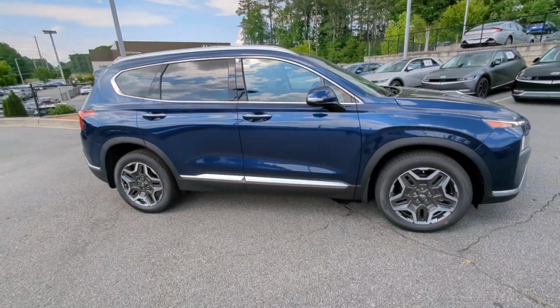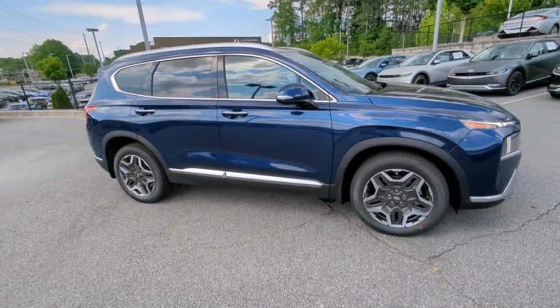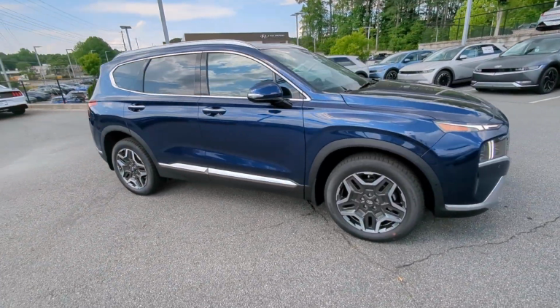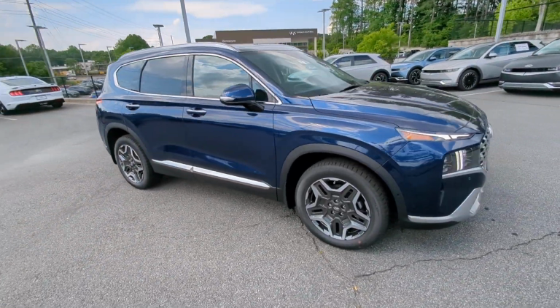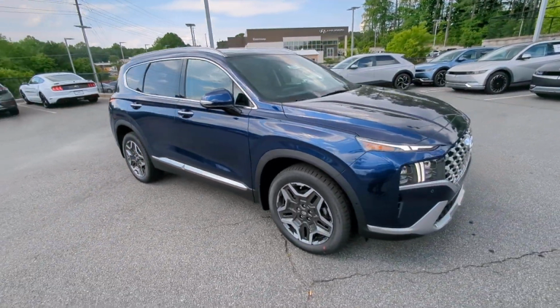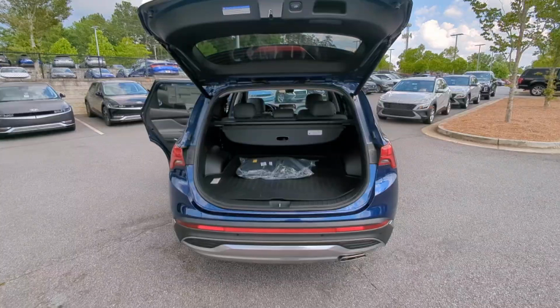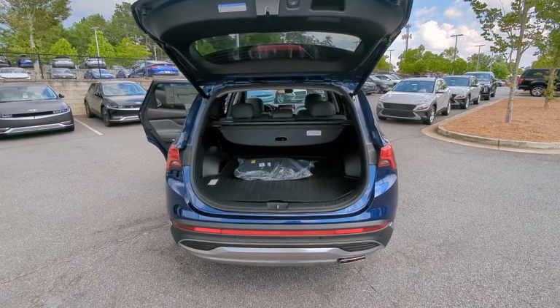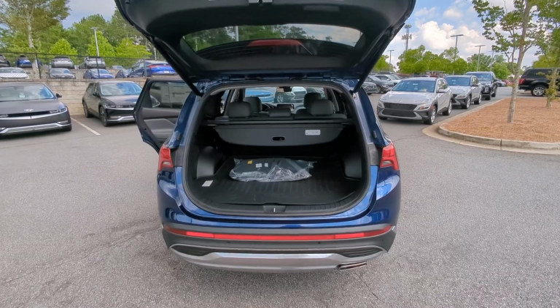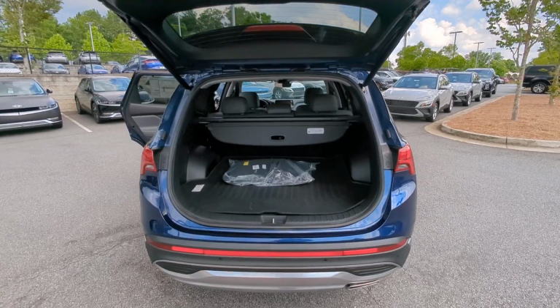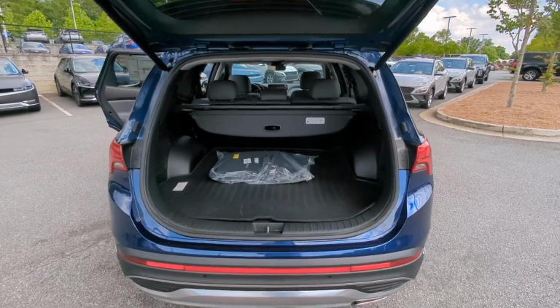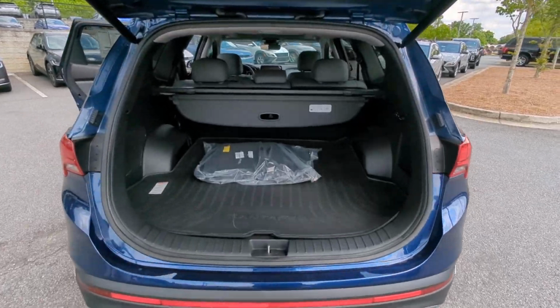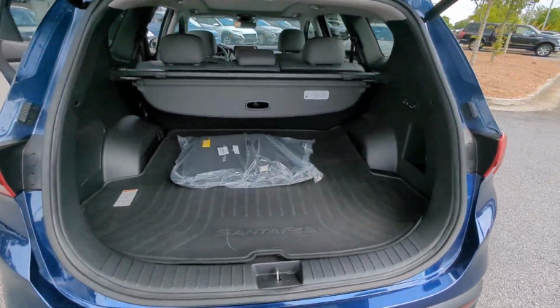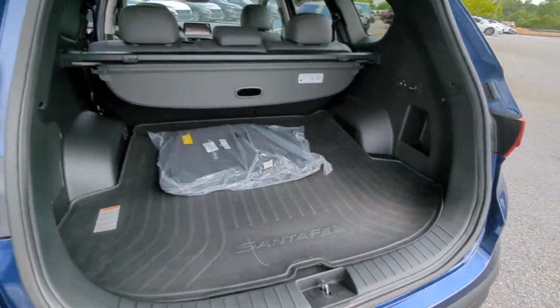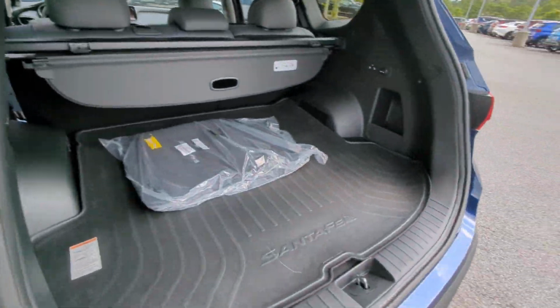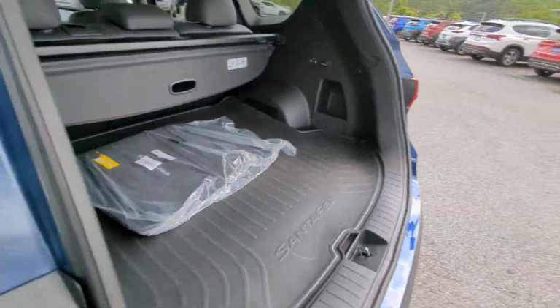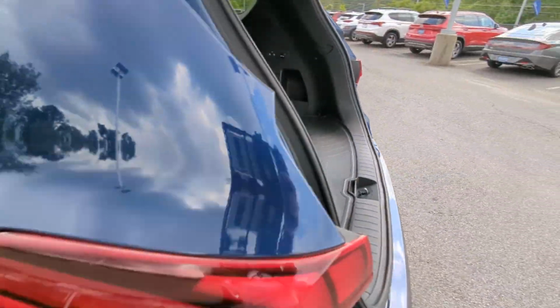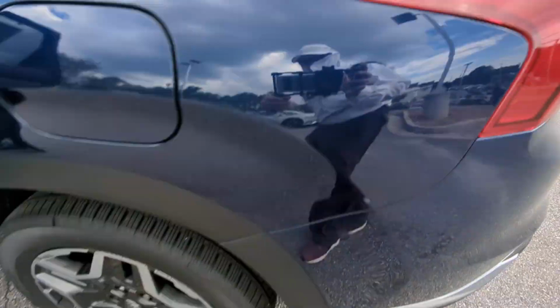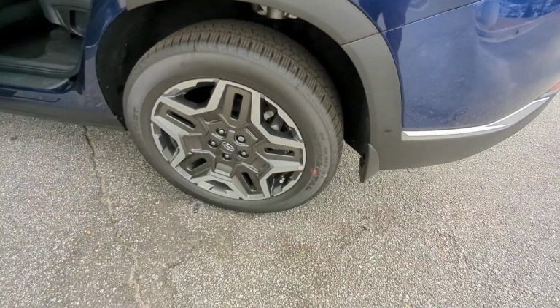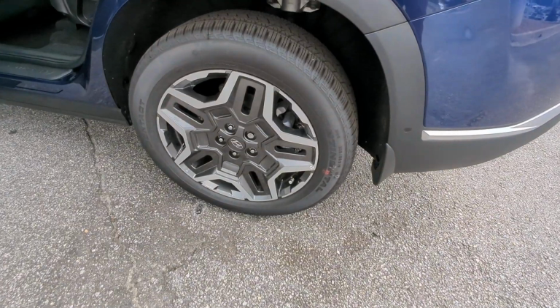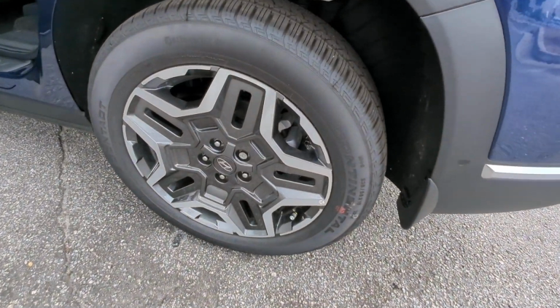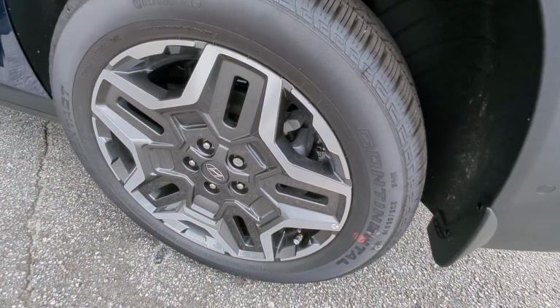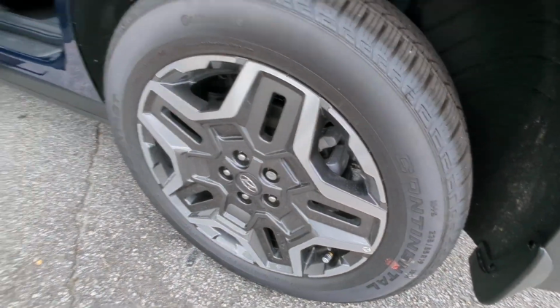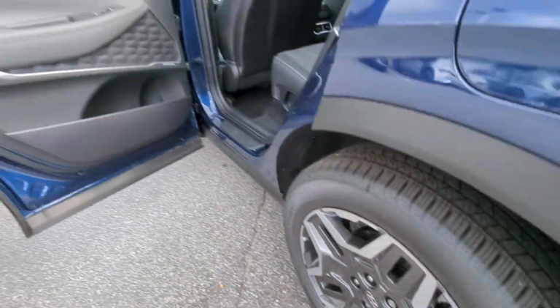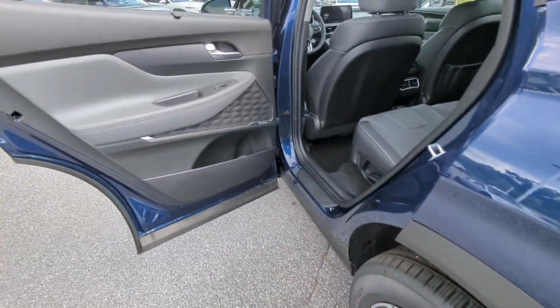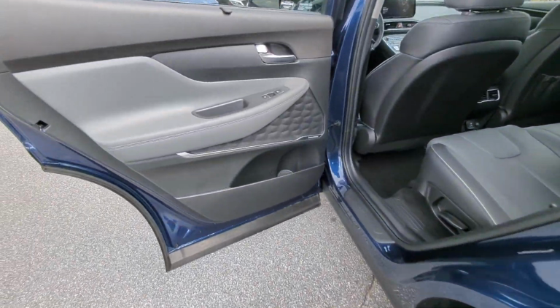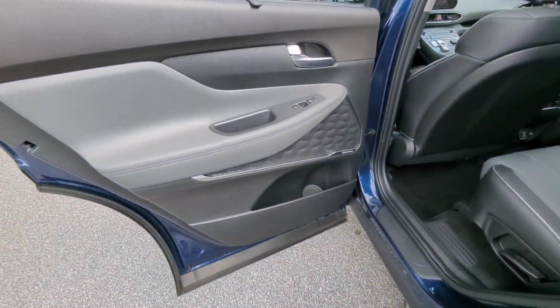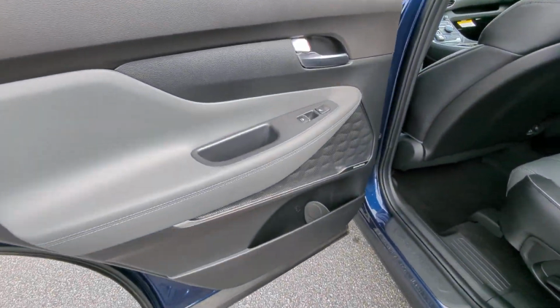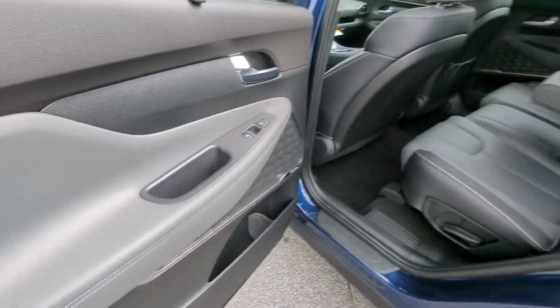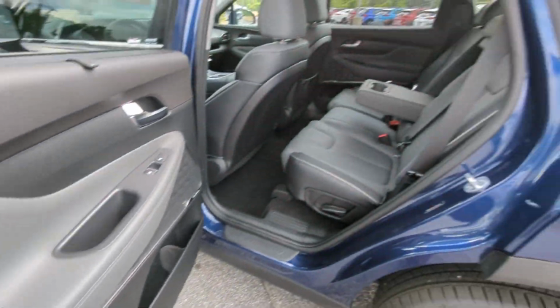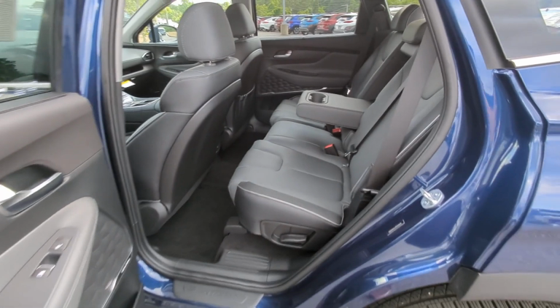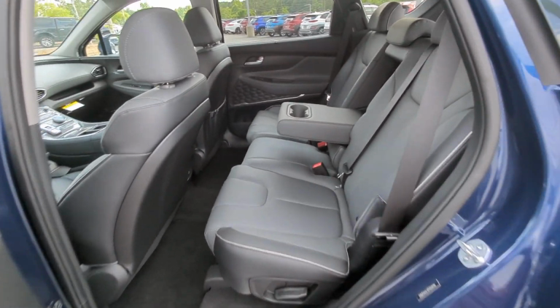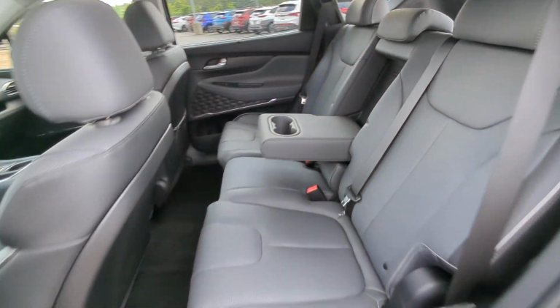Heated steering wheel, heated and/or cooled front seats, Apple CarPlay and/or Android Auto, navigation system, keyless entry, moonroof, power passenger seat, heated rear seat, satellite radio, power liftgate.